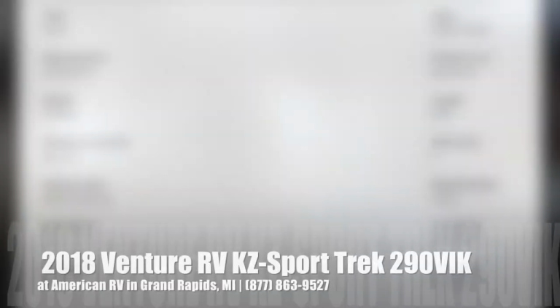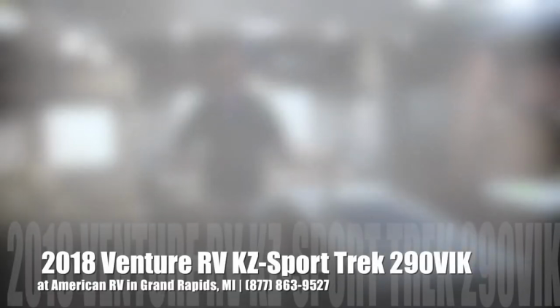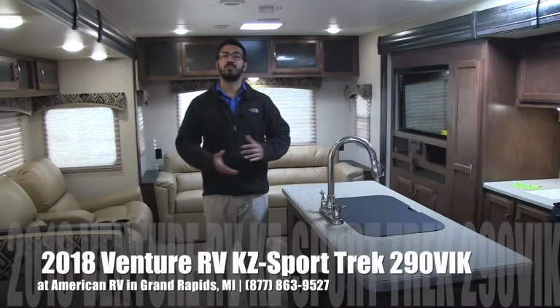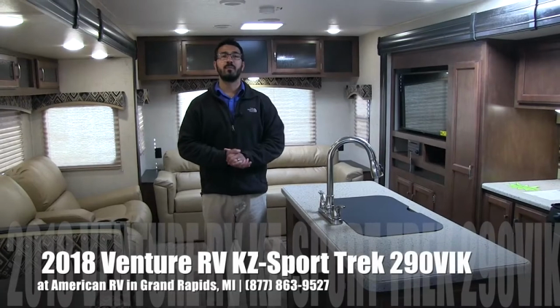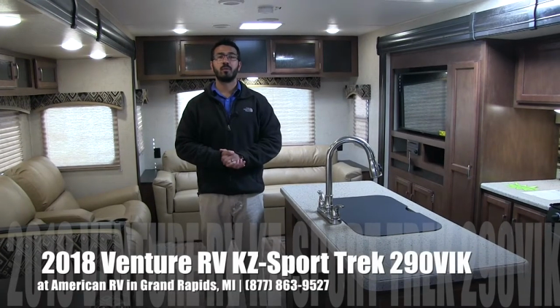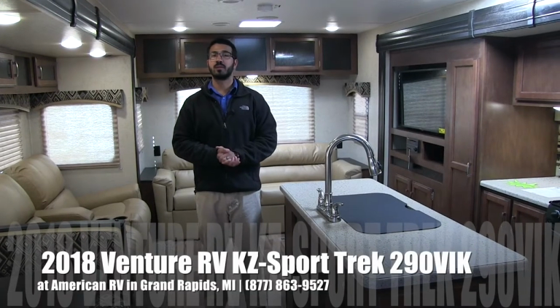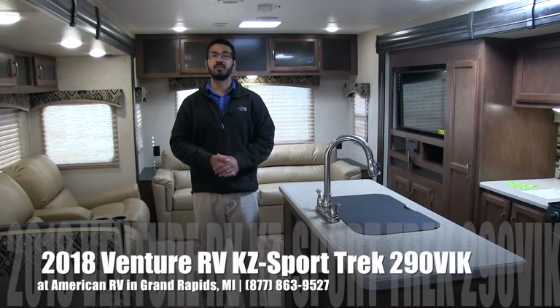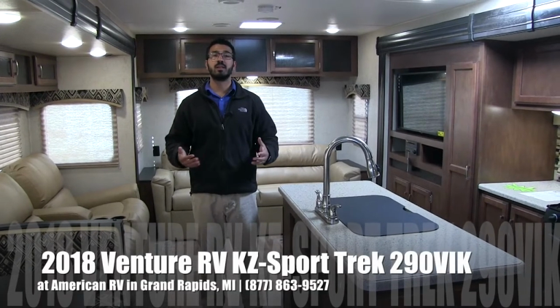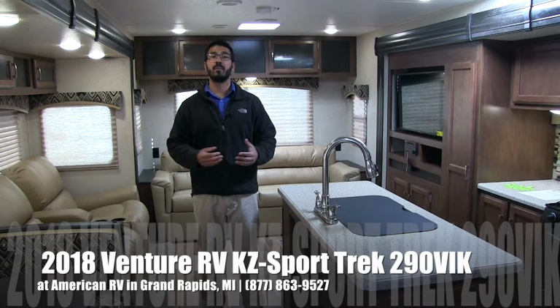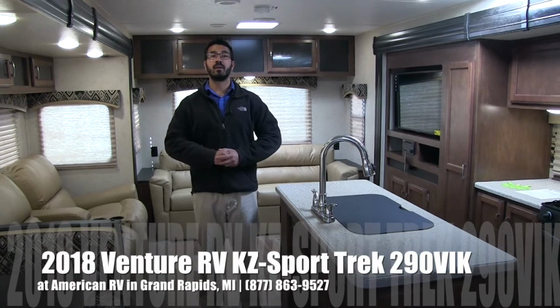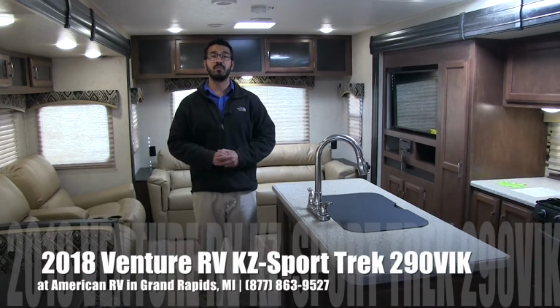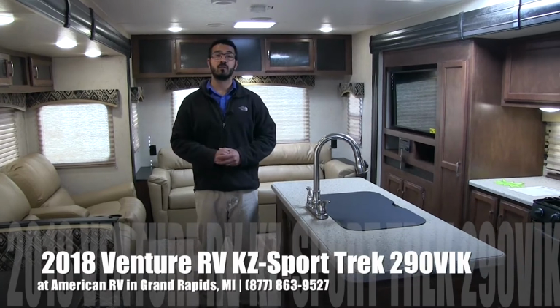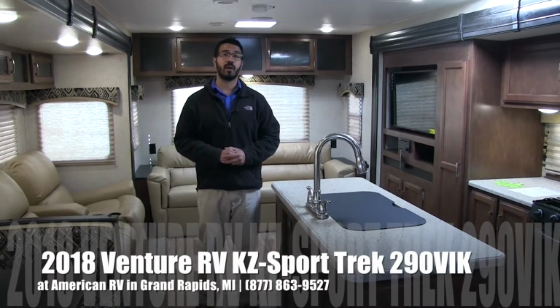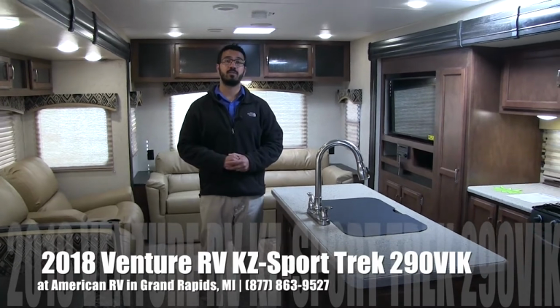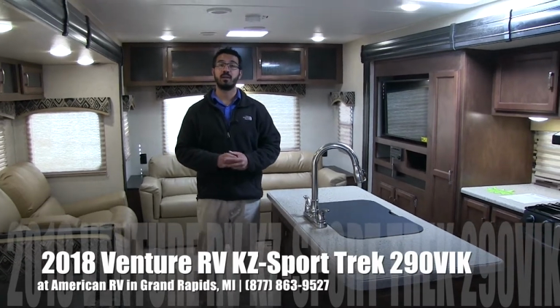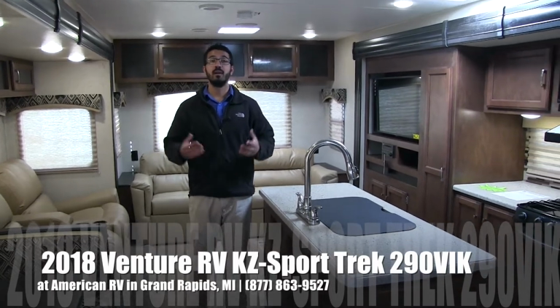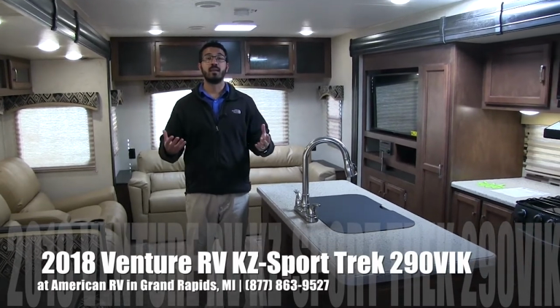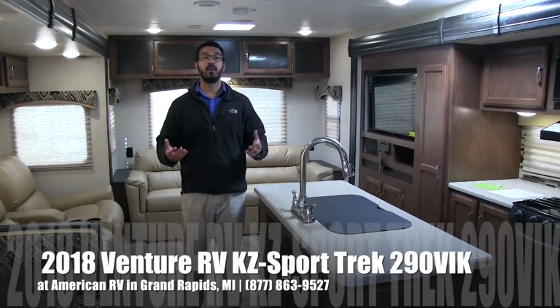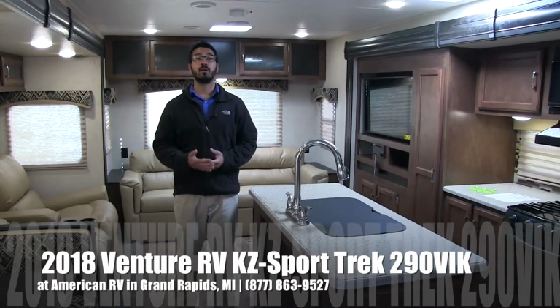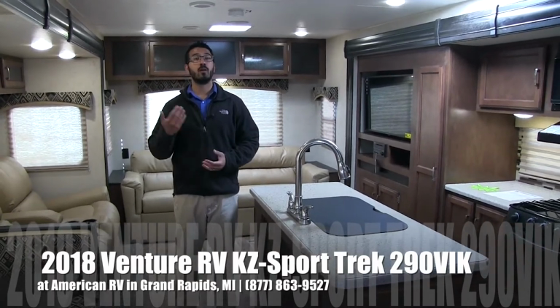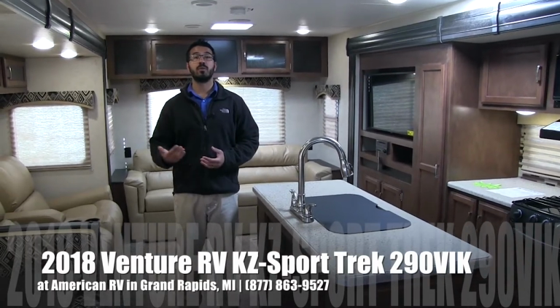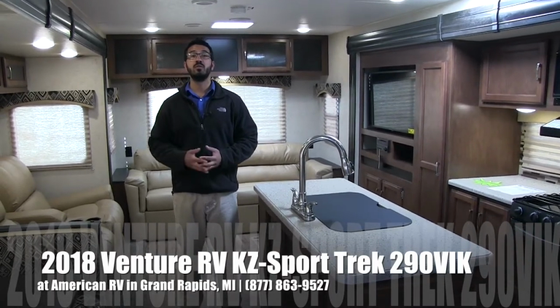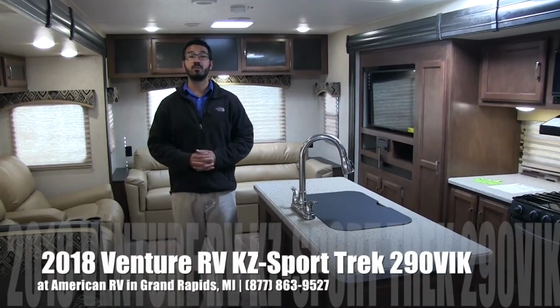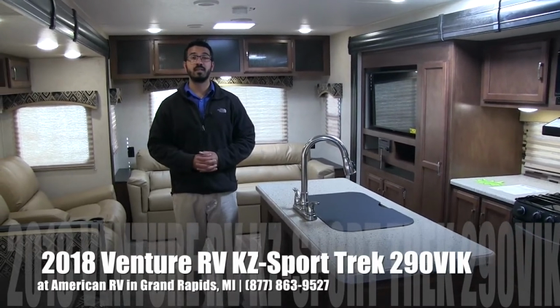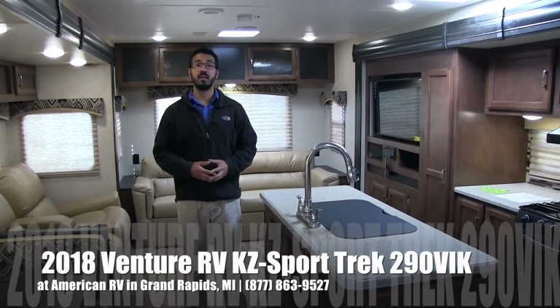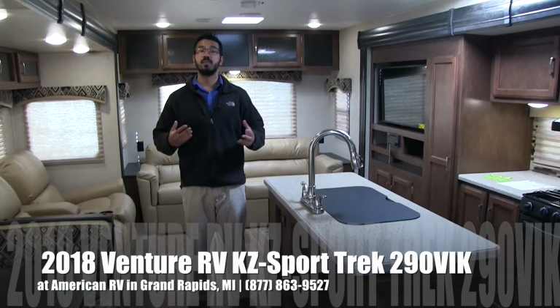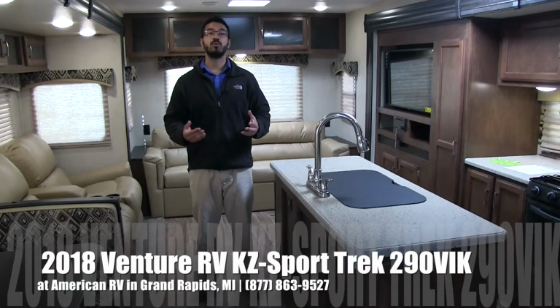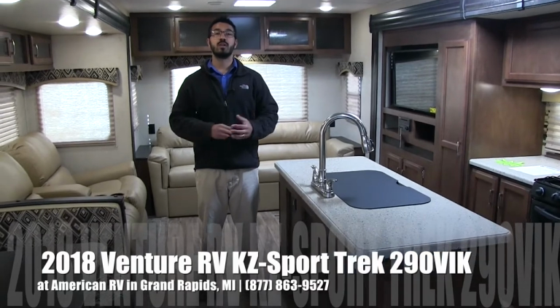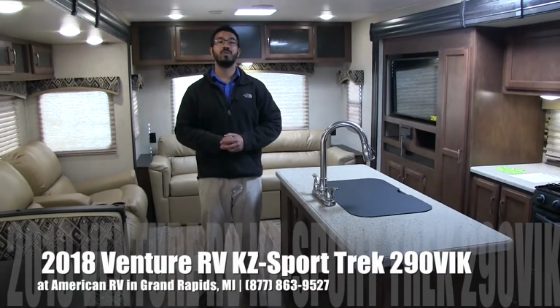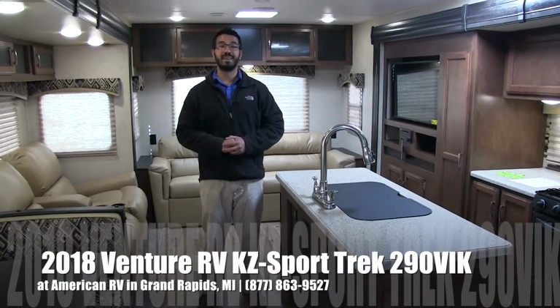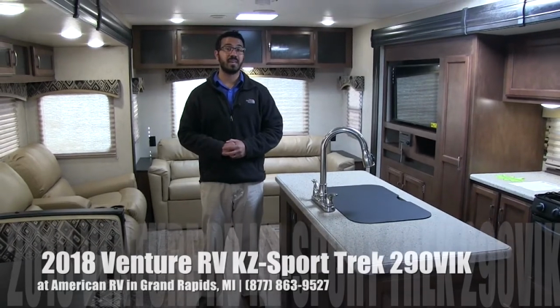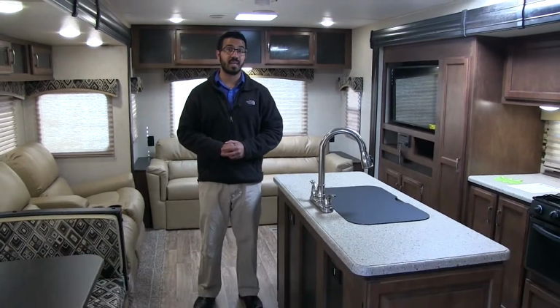Hi folks, I'm Ian Baker, the product specialist here at American RV in Grand Rapids, Michigan. And today I'm here to tell you all about the 2018 Sporttrek 290 VIK.